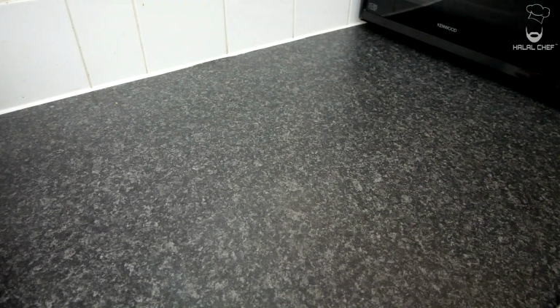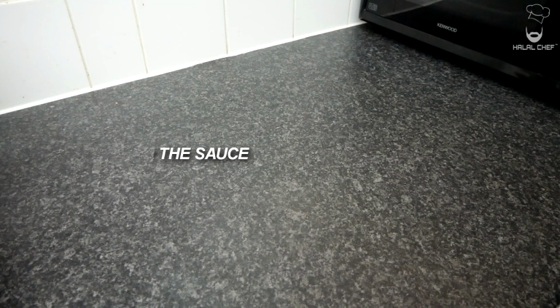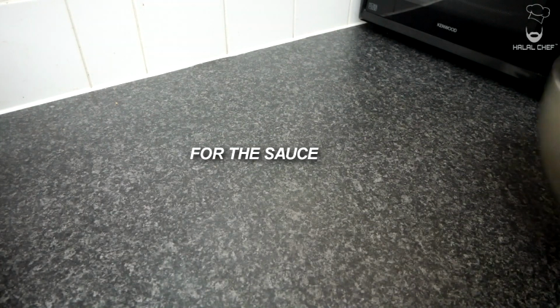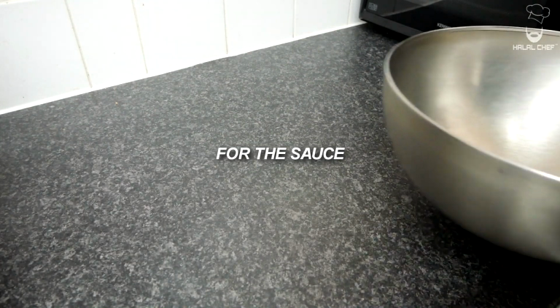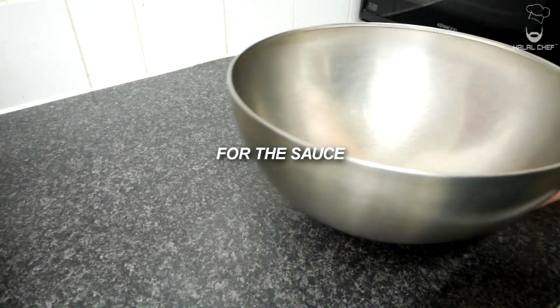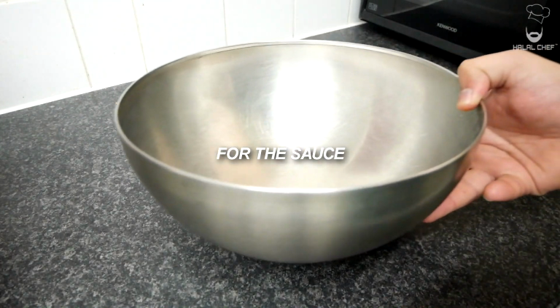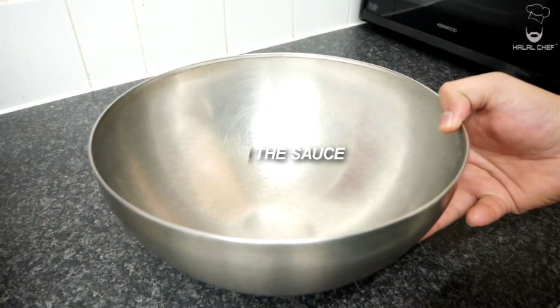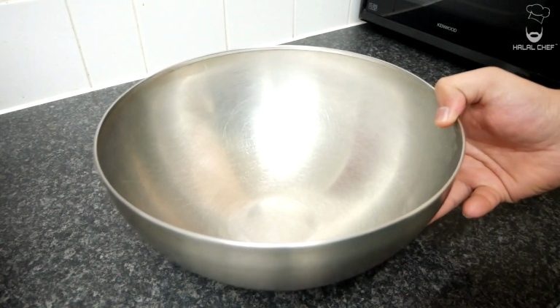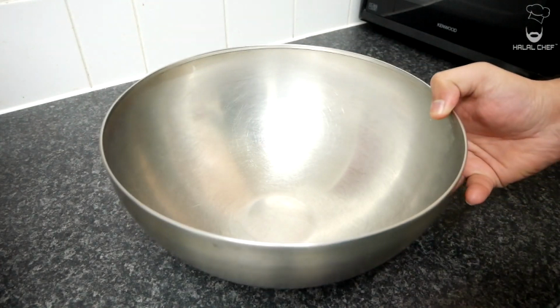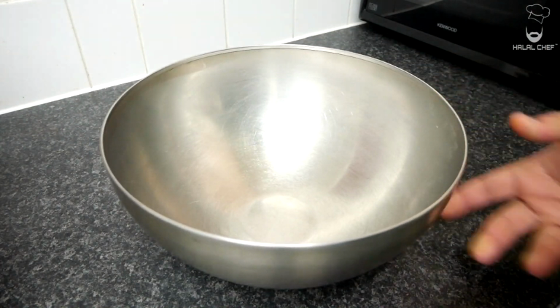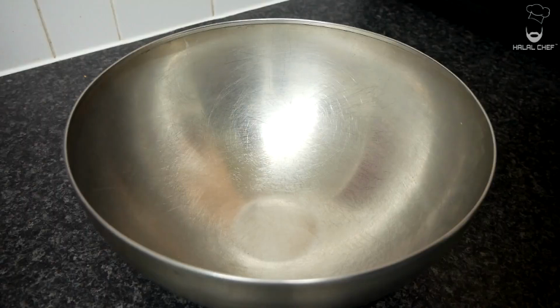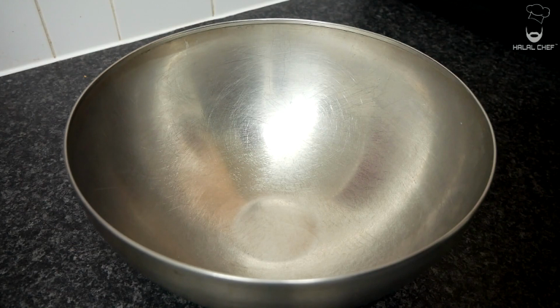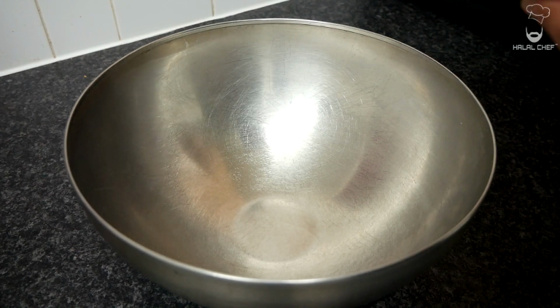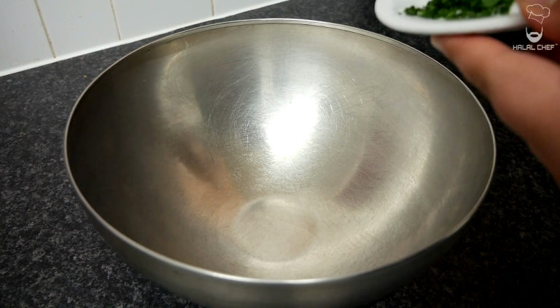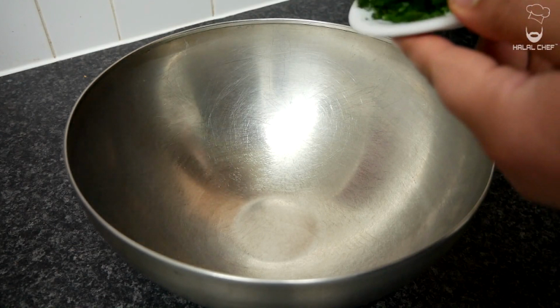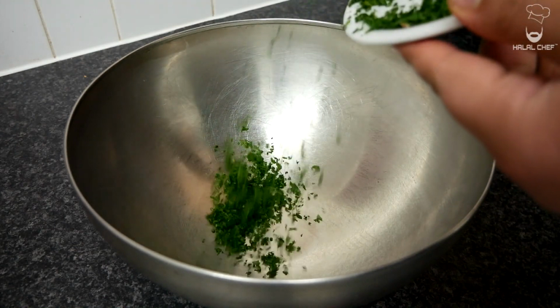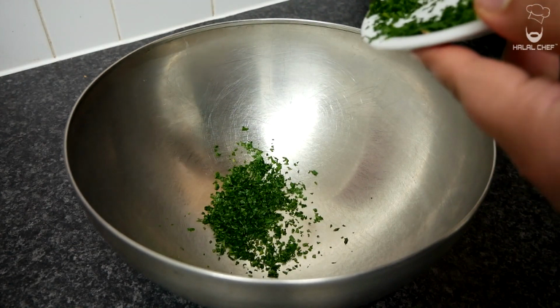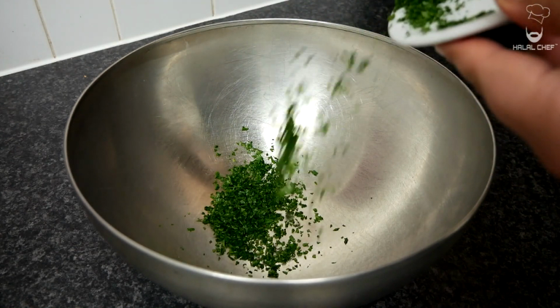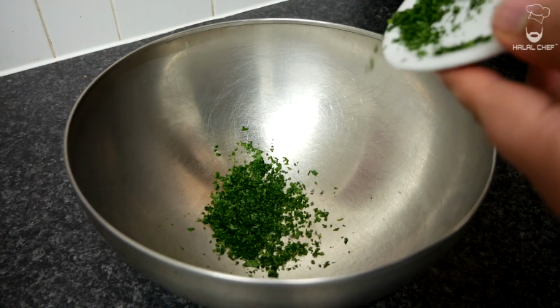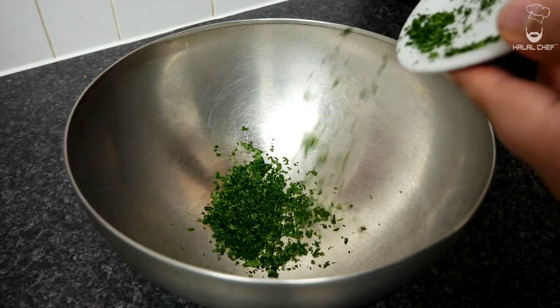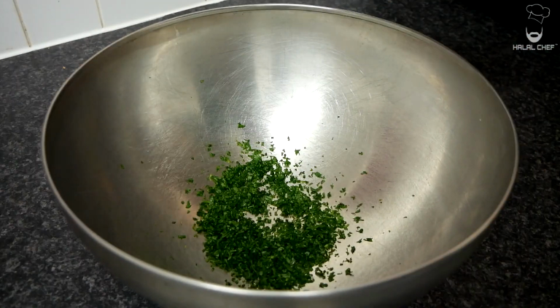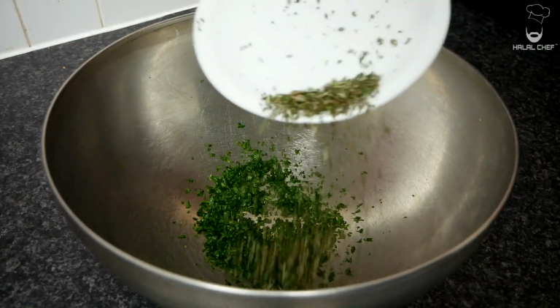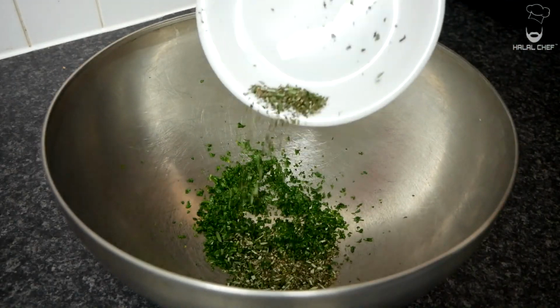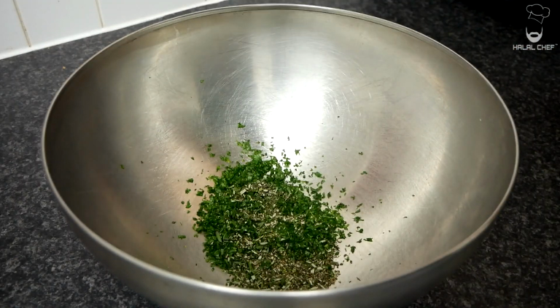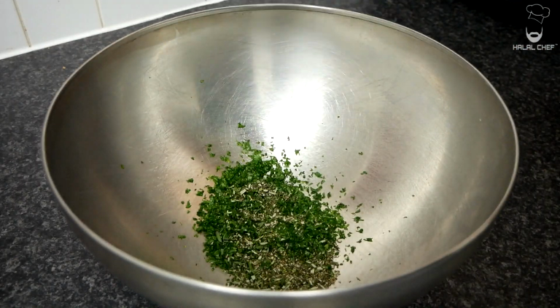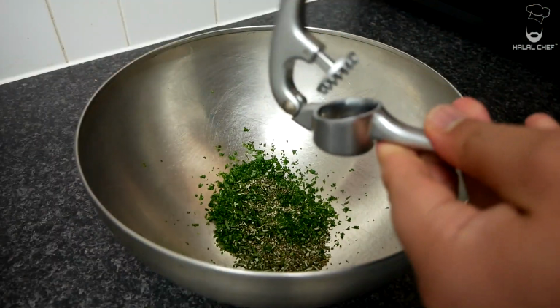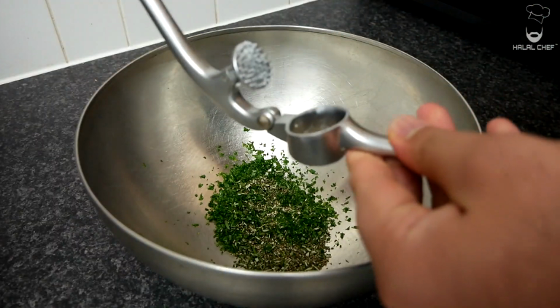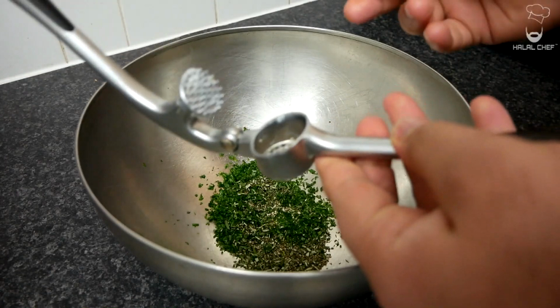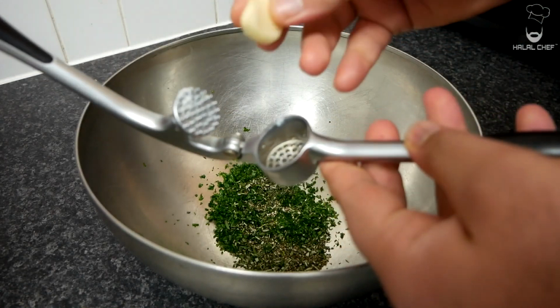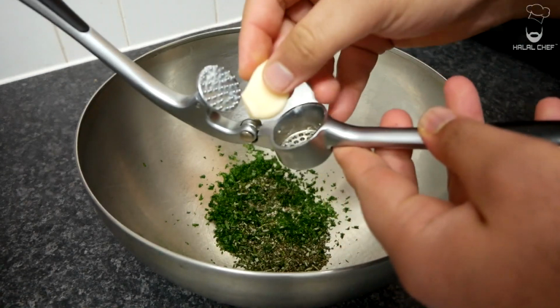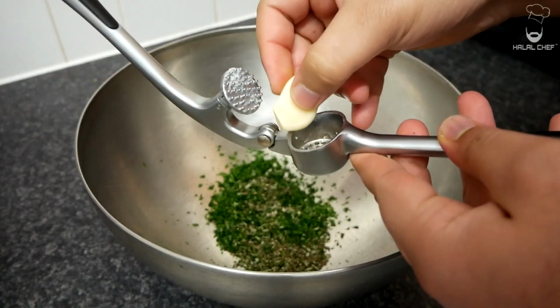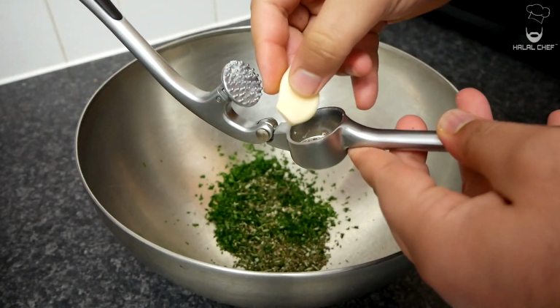Let's get started with the chimichurri sauce. First of all, grab a bowl. In with finely chopped parsley and fresh thyme. Now add garlic for a really nice flavour.